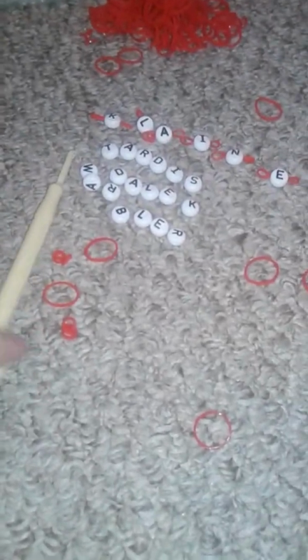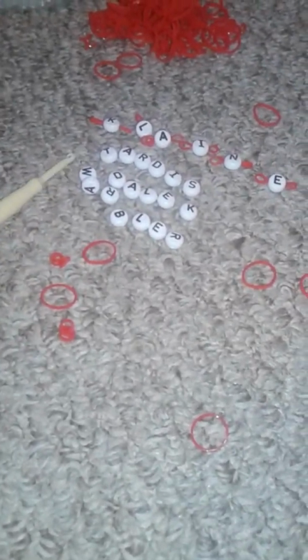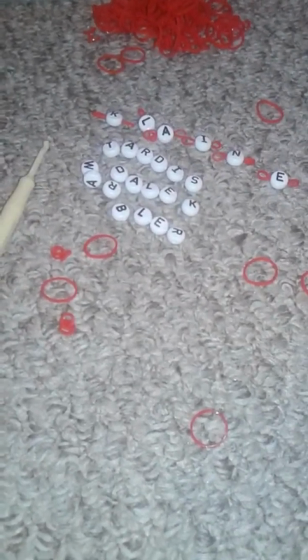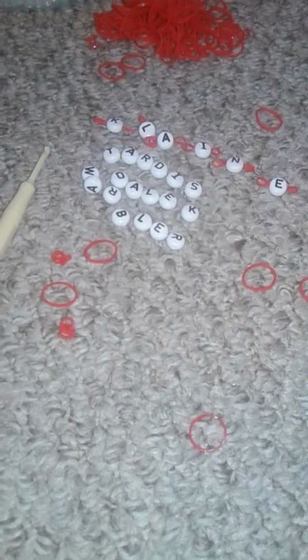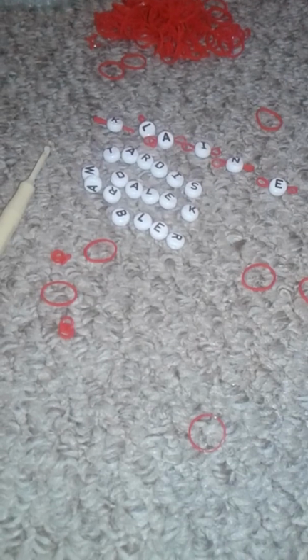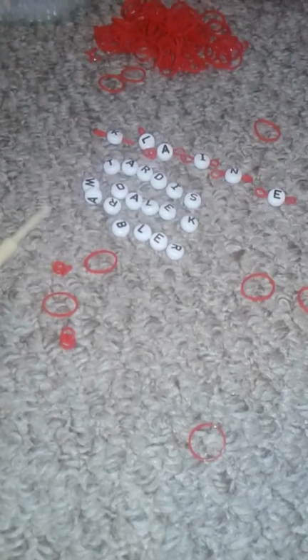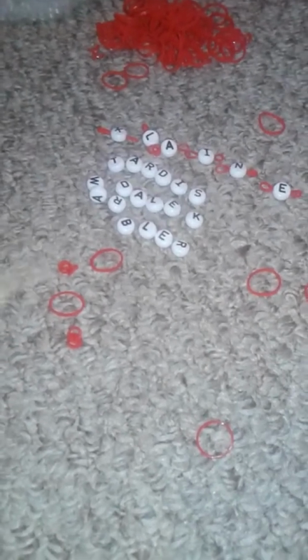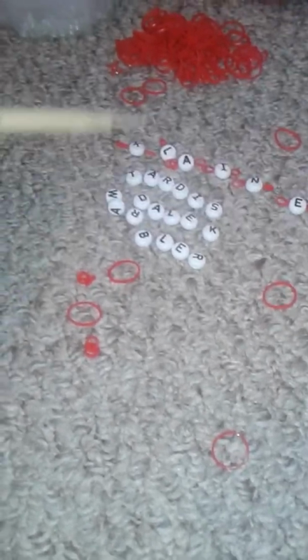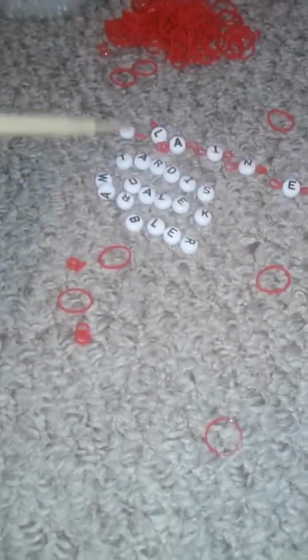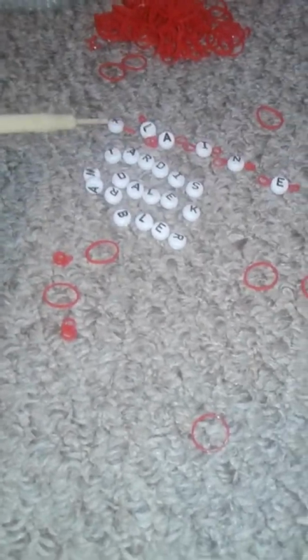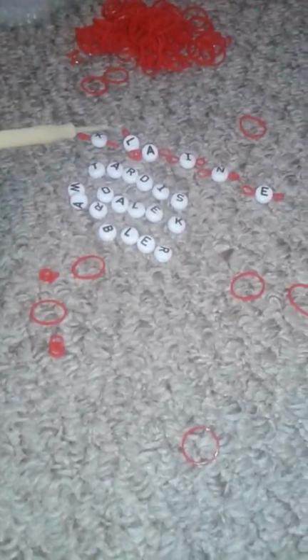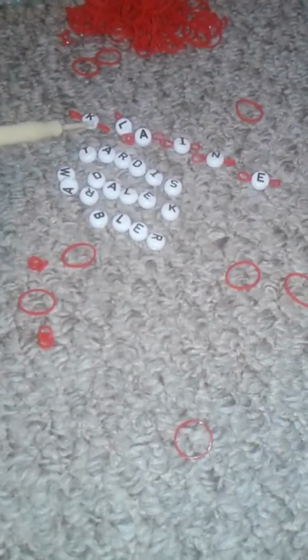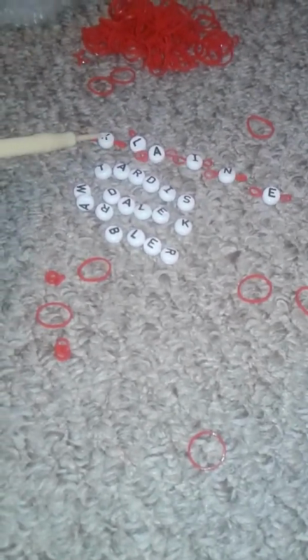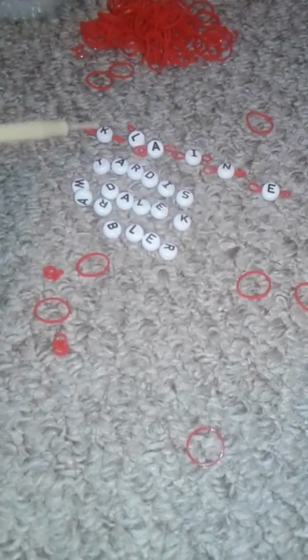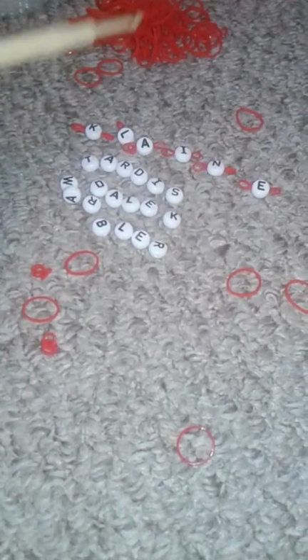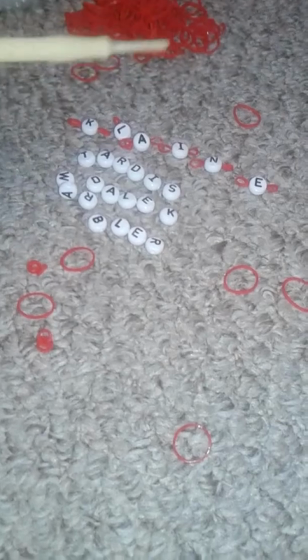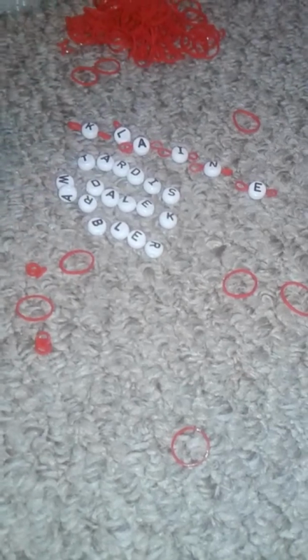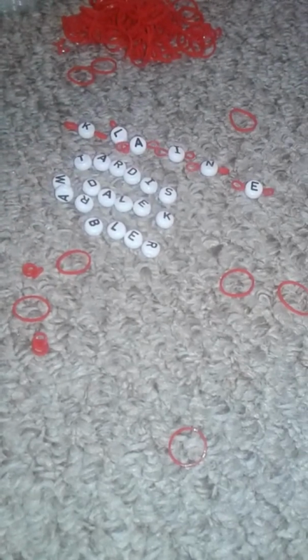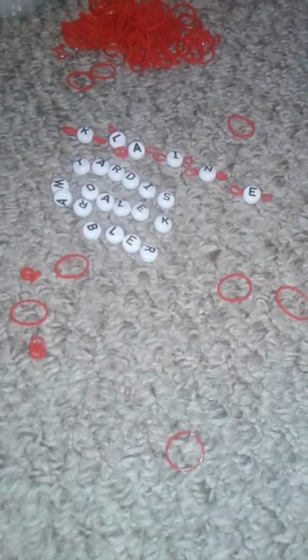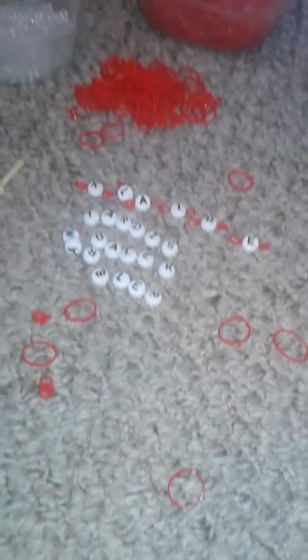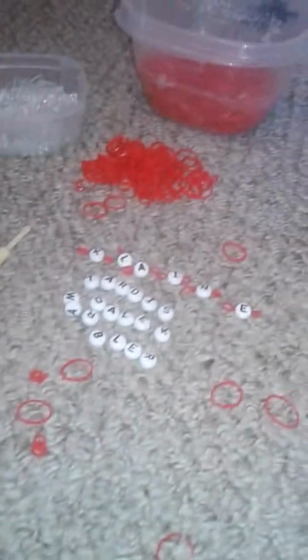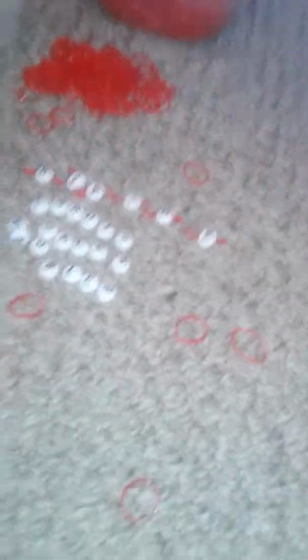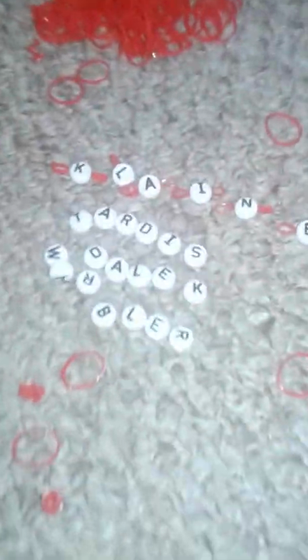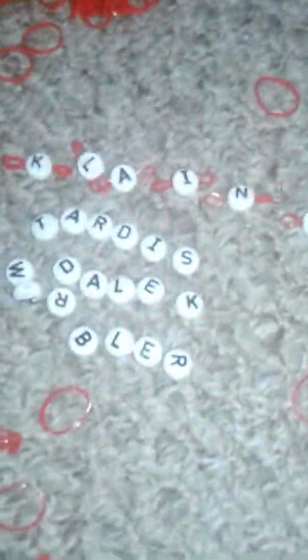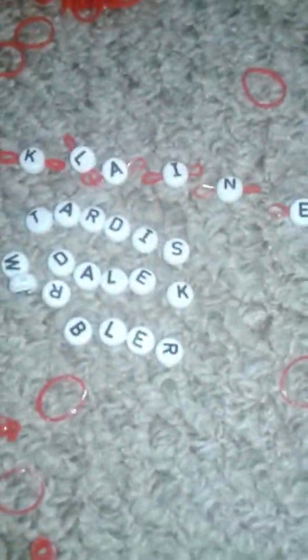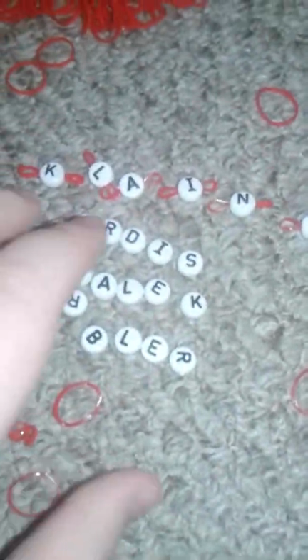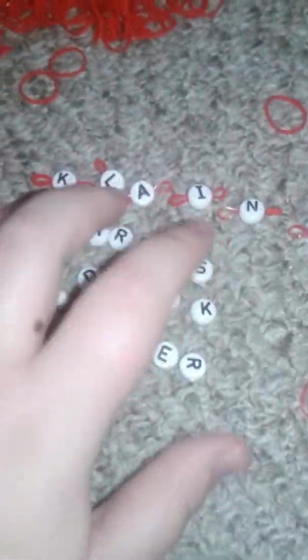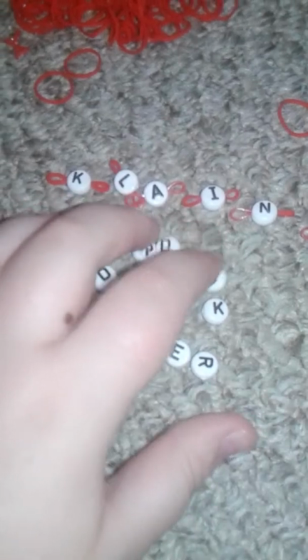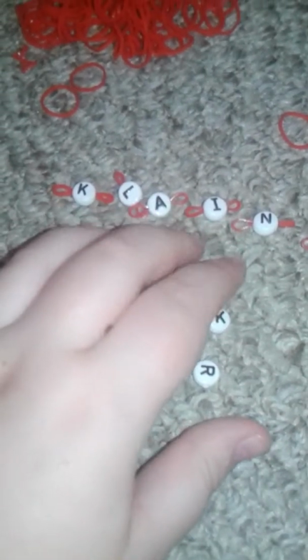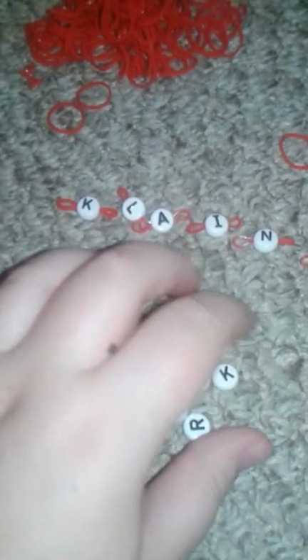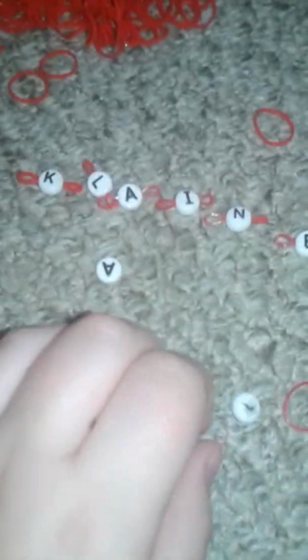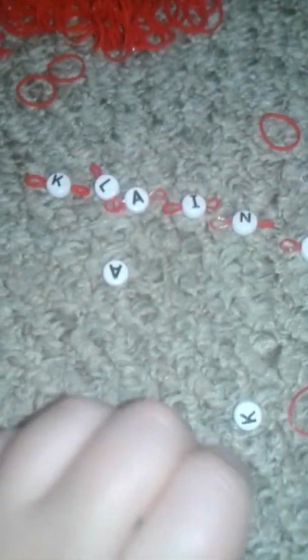My last part was showing you how to make these beads like this, so if you didn't see that, check it out. So this is part two — I'll just move these away because I'm not using them.